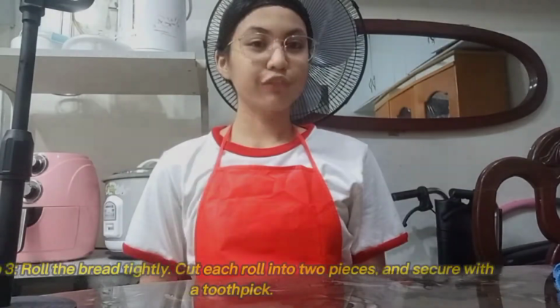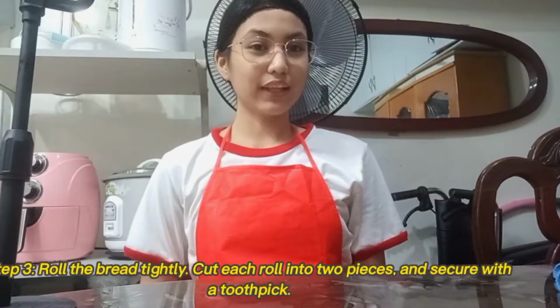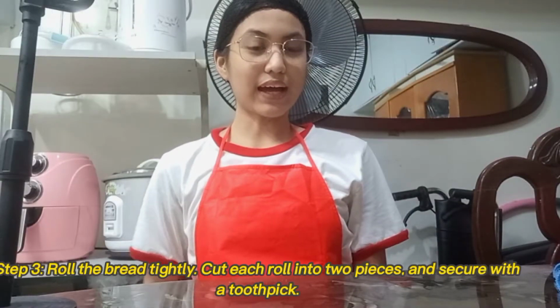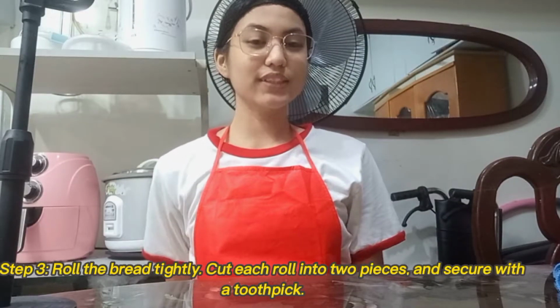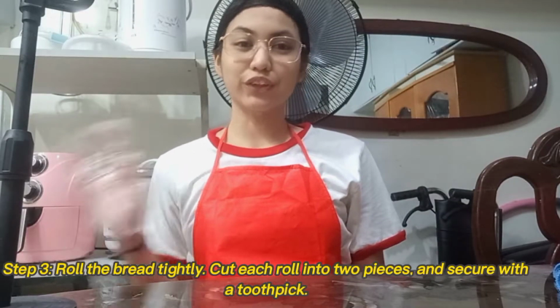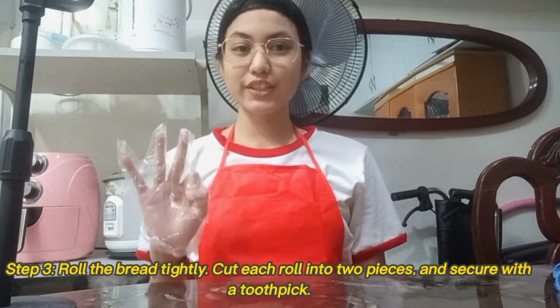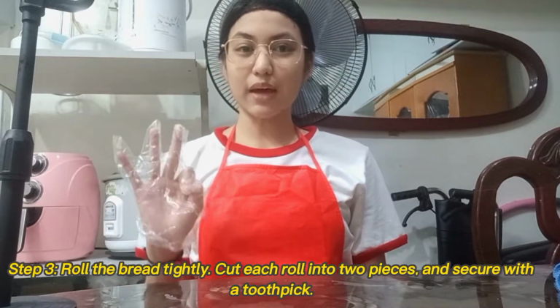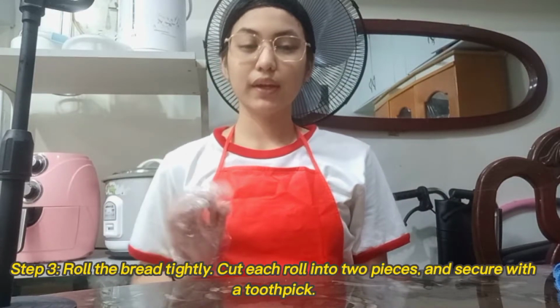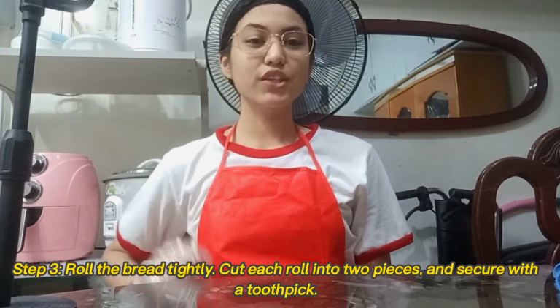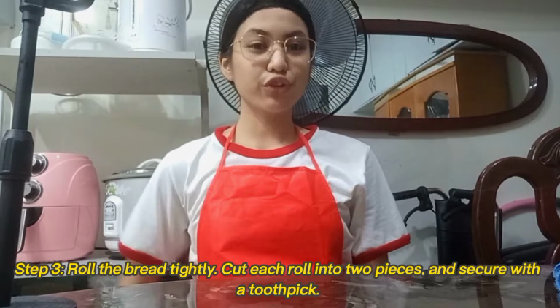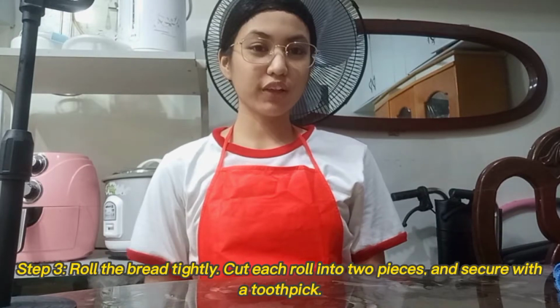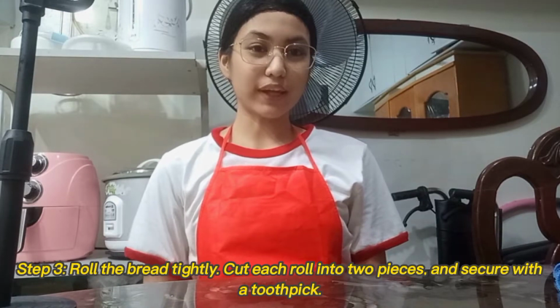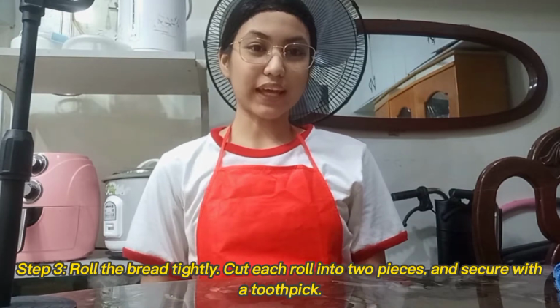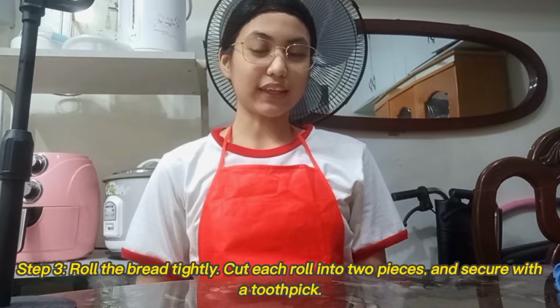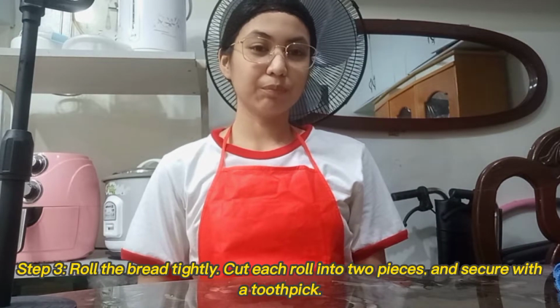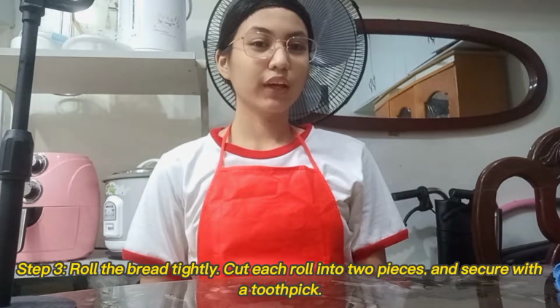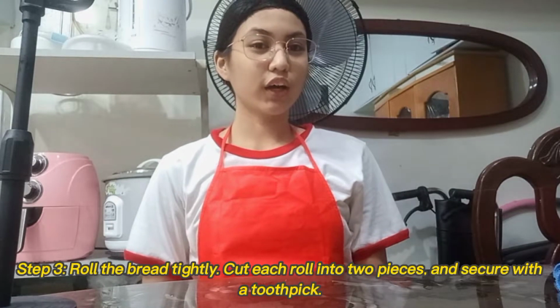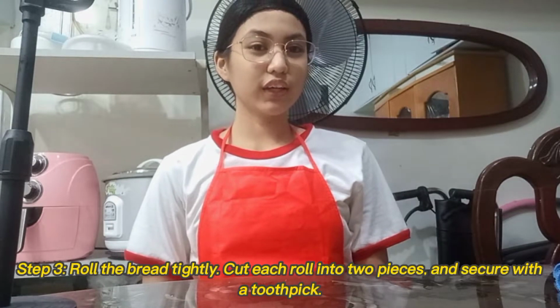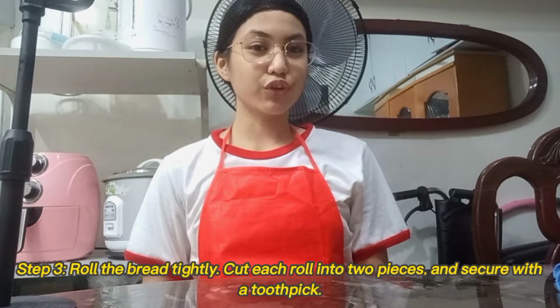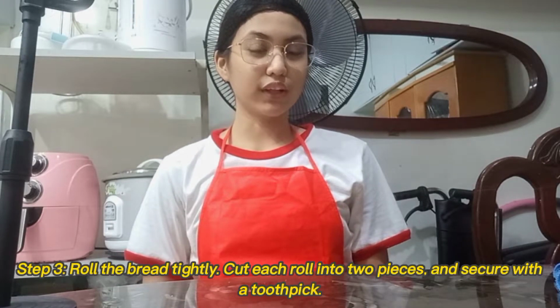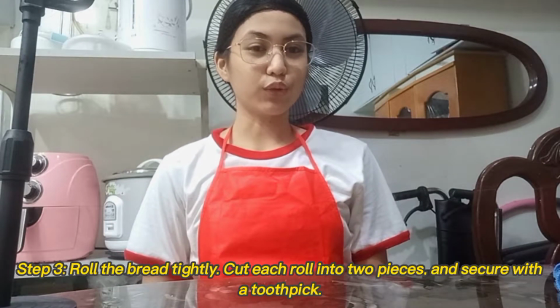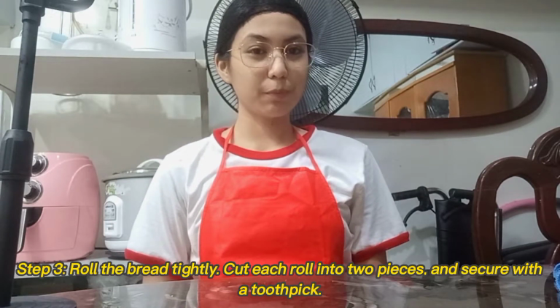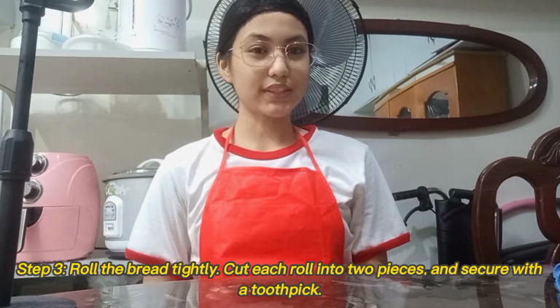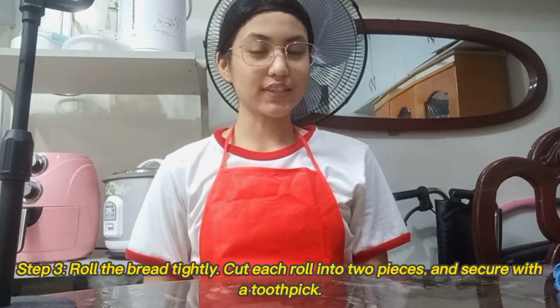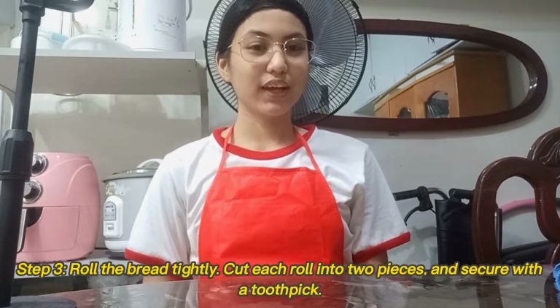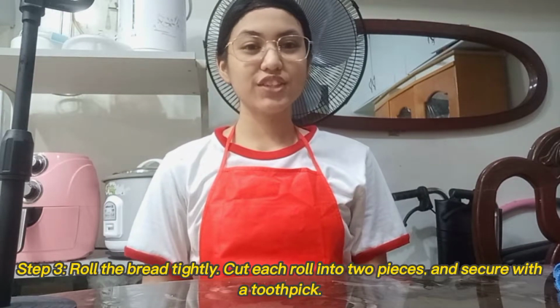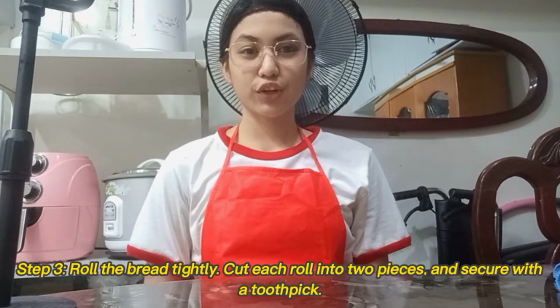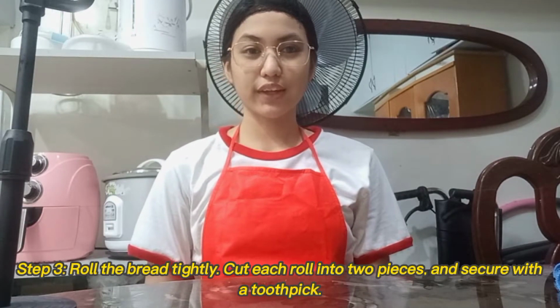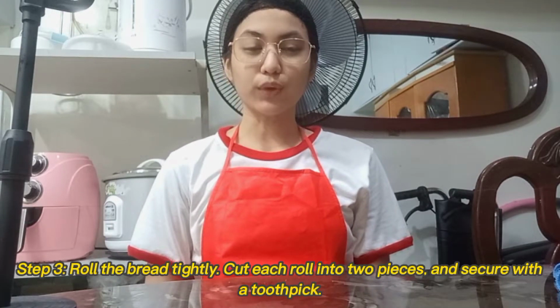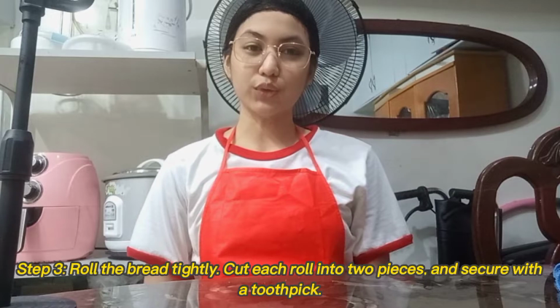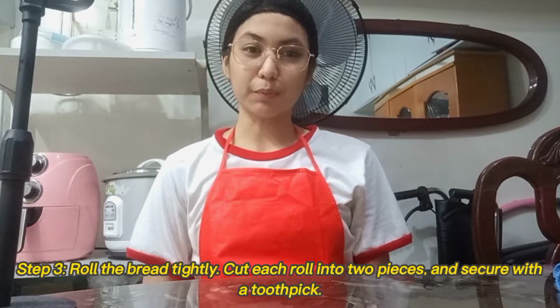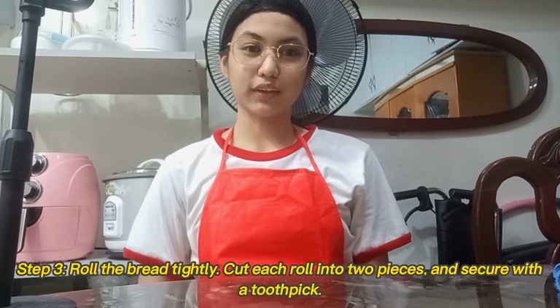For the last and third step, roll the bread tightly, cut each roll into two pieces, and secure with a toothpick.